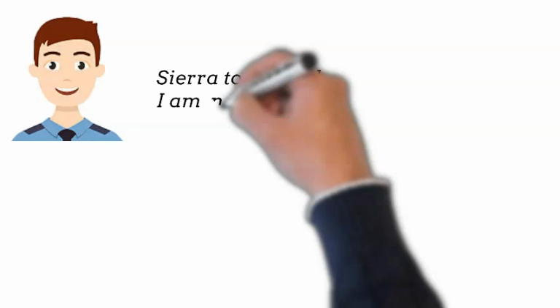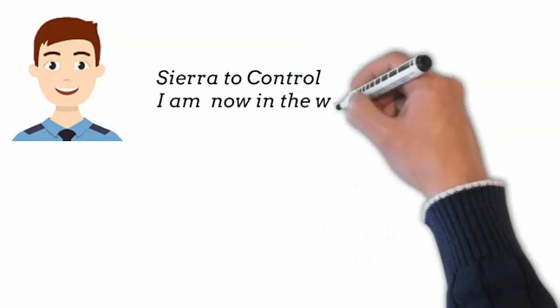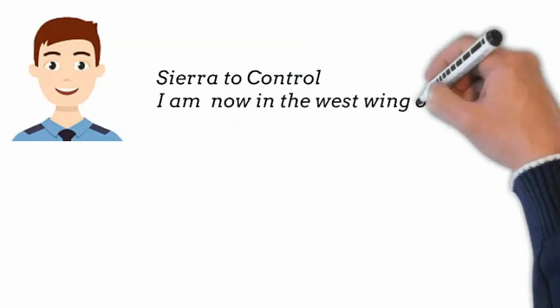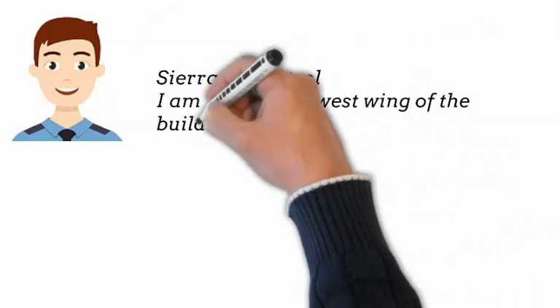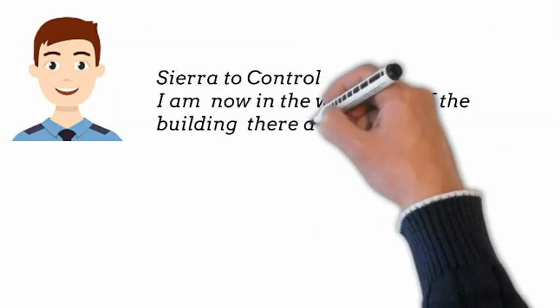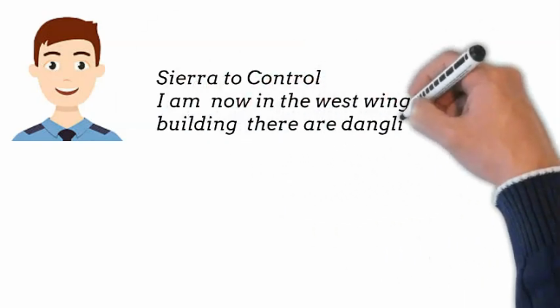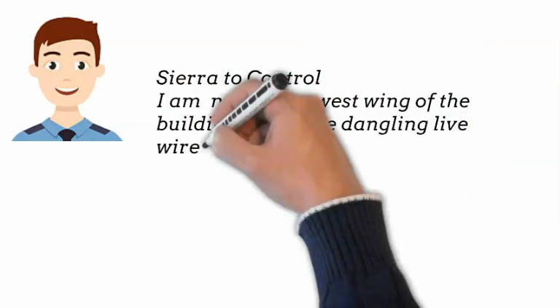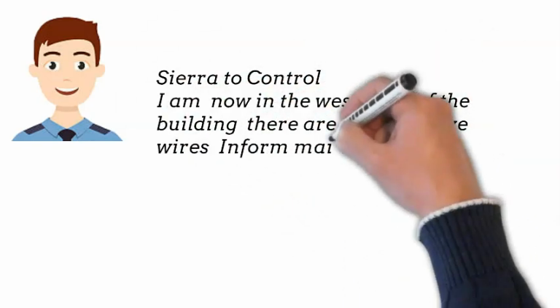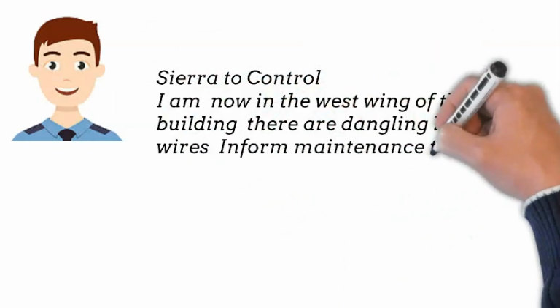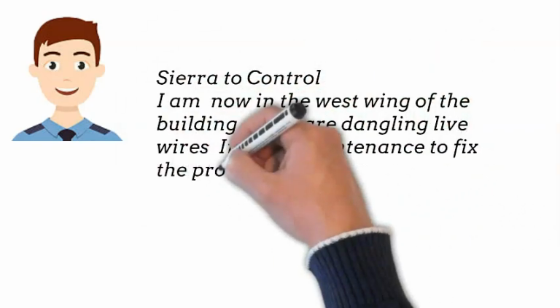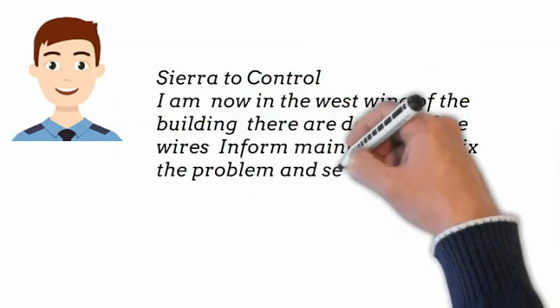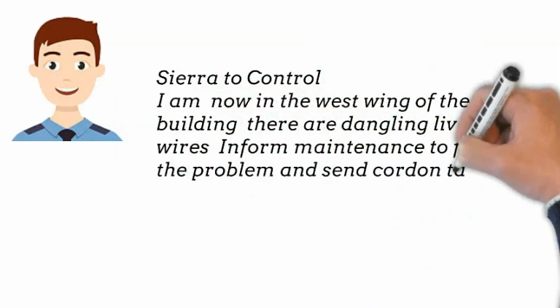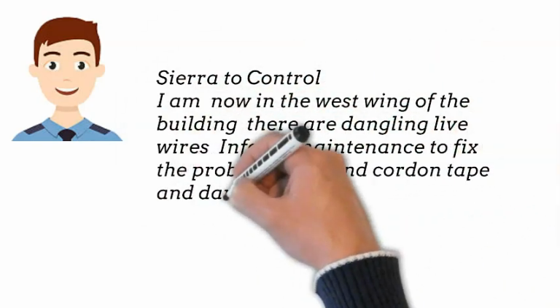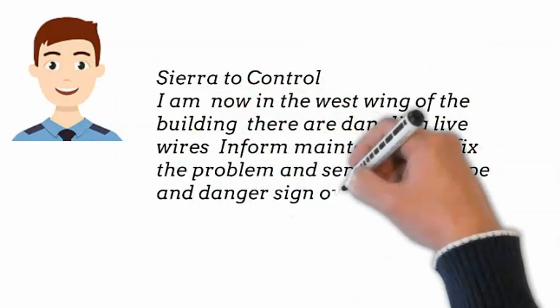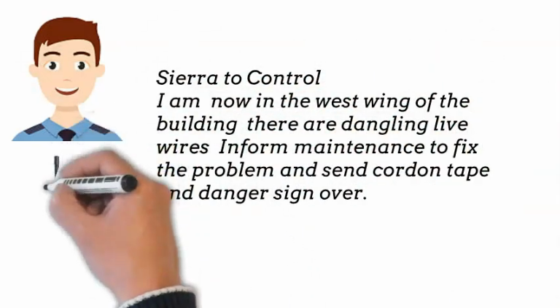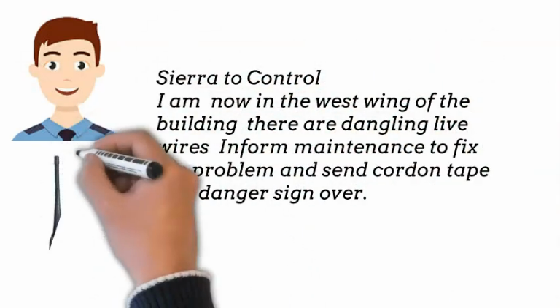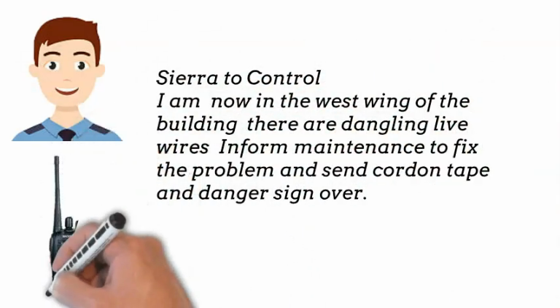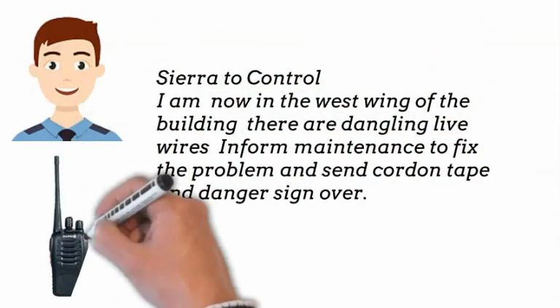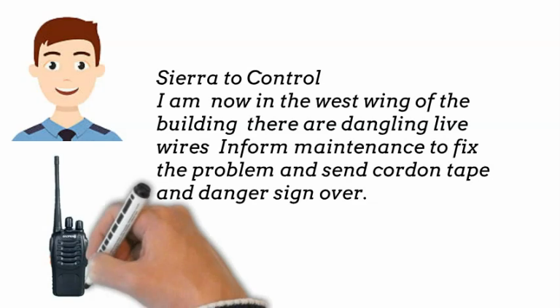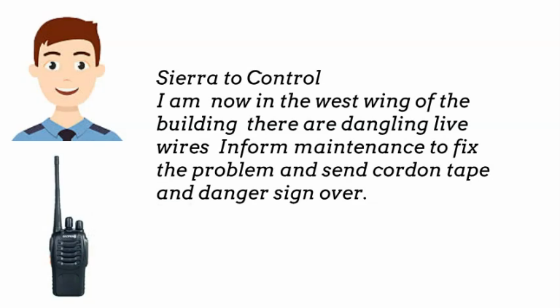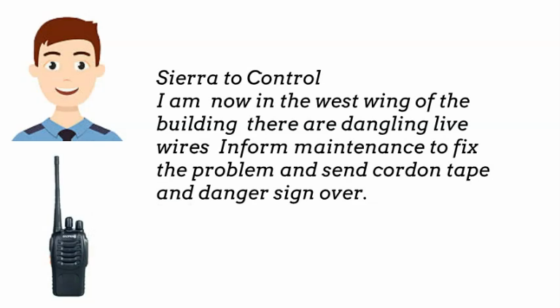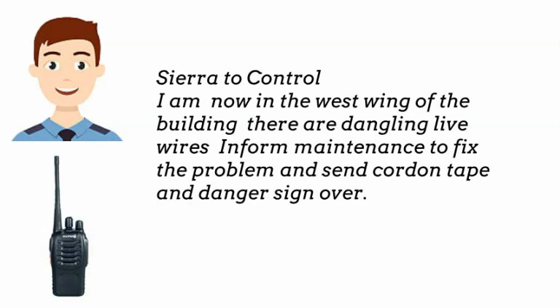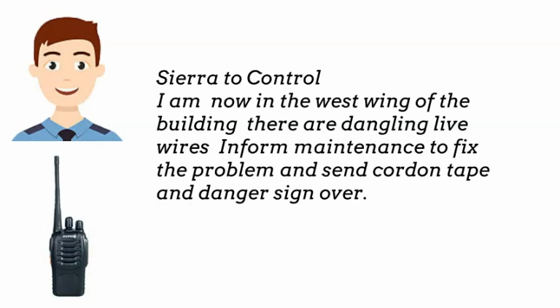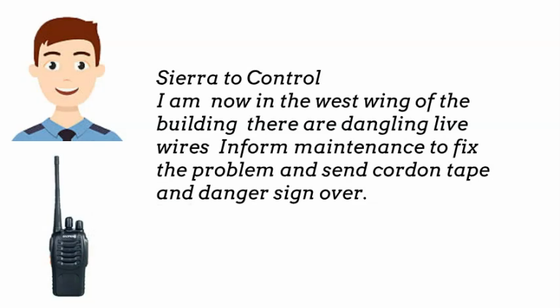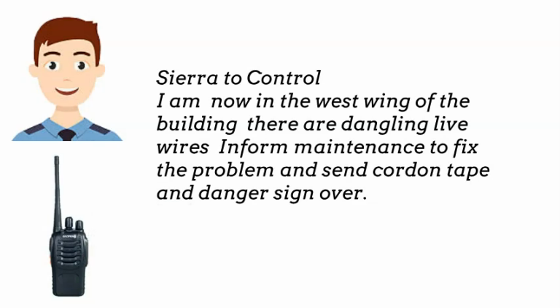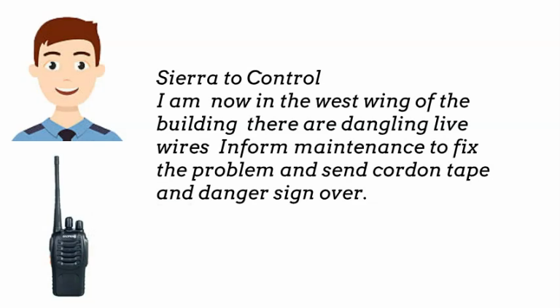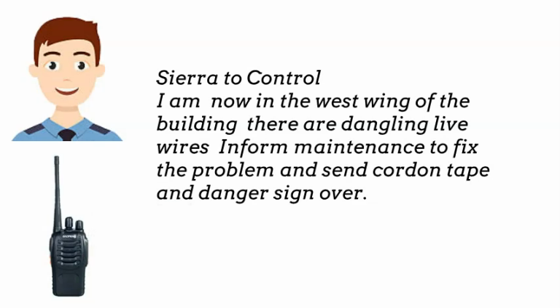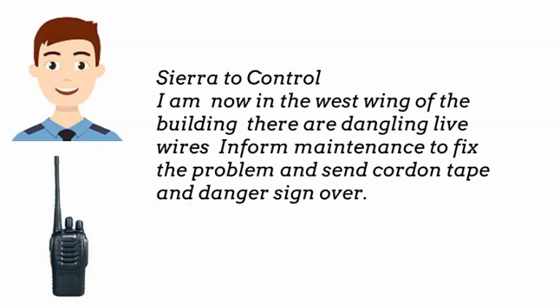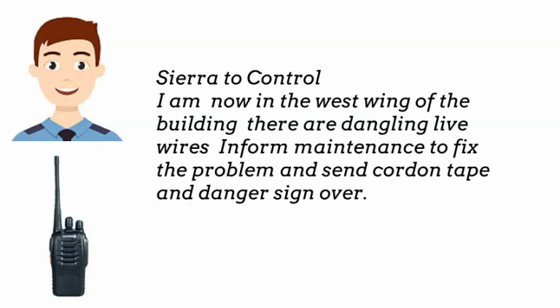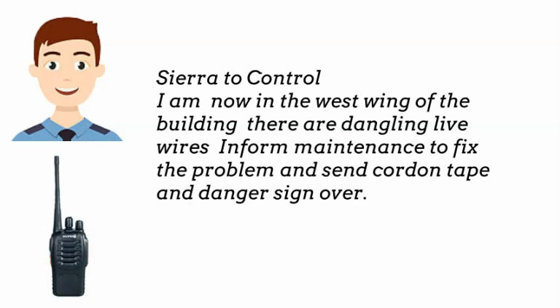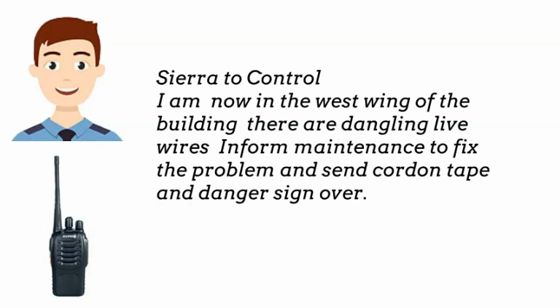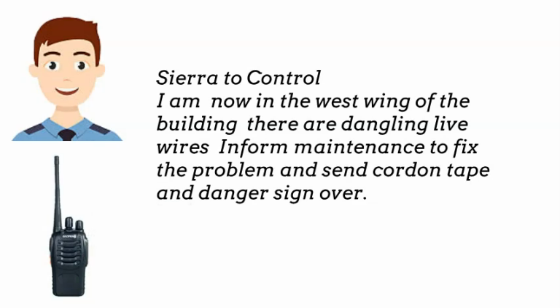Sierra to control. I am now in the West Wing of the building. There are dangling and exposed wires — poor maintenance. Please fix the problem and send cordoned tape and danger signs over.